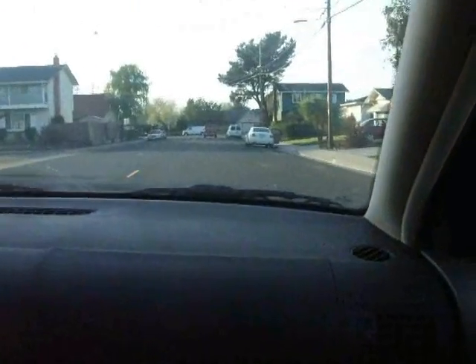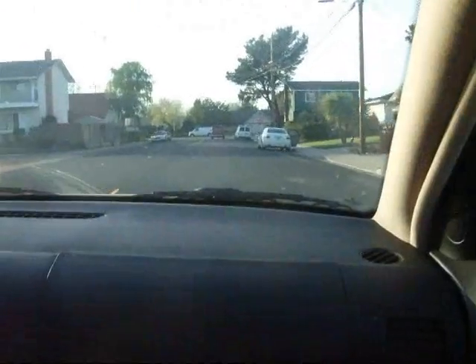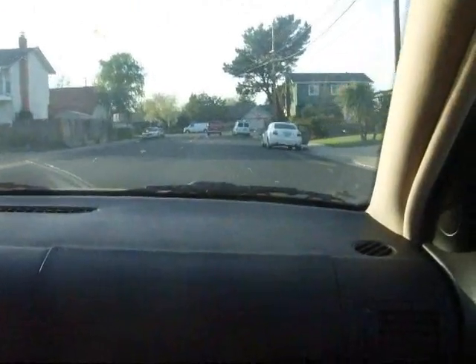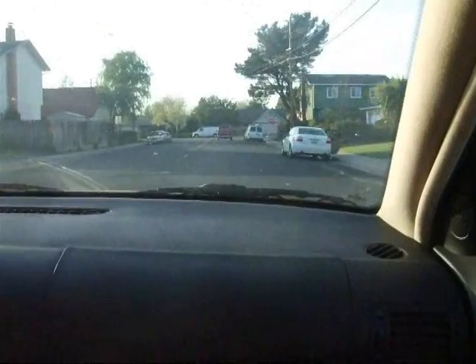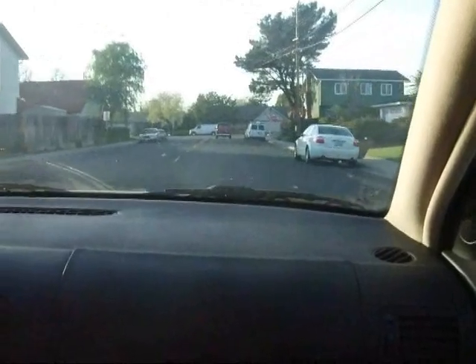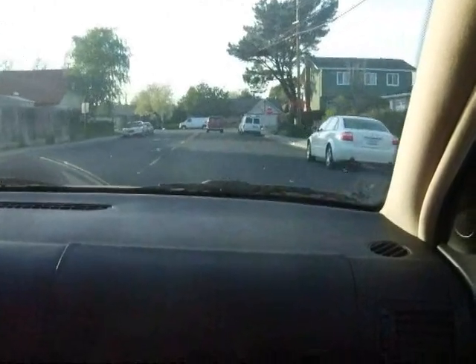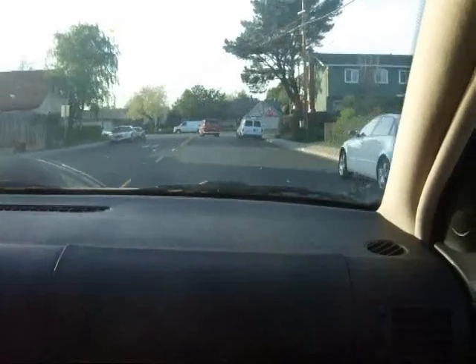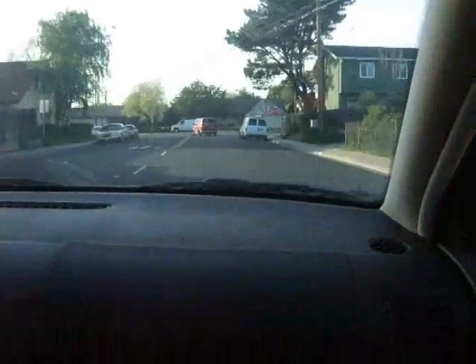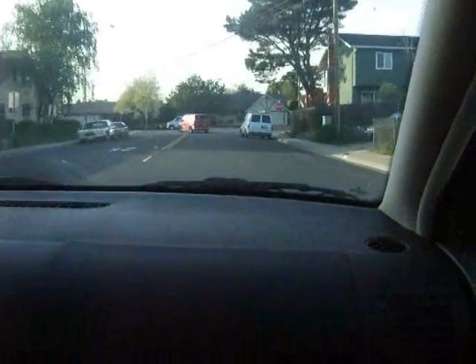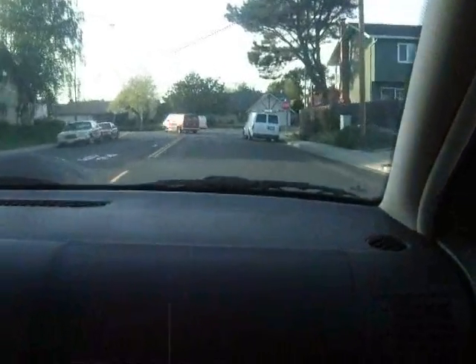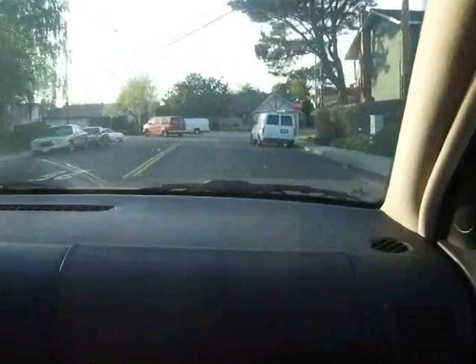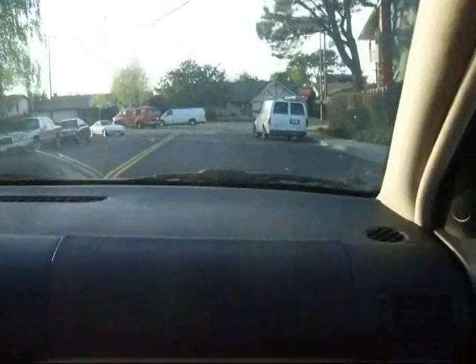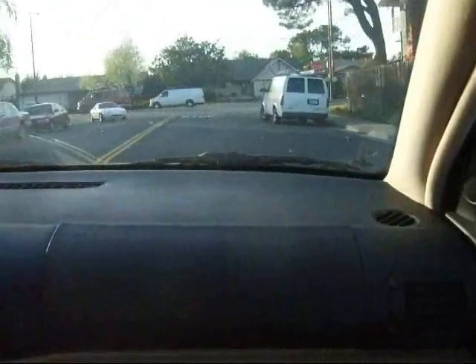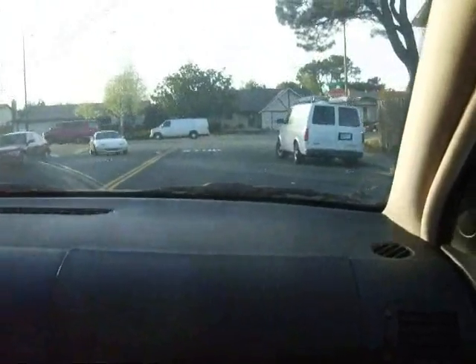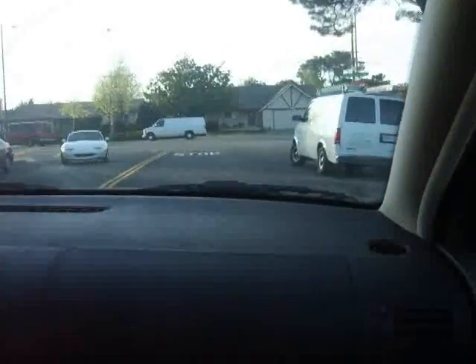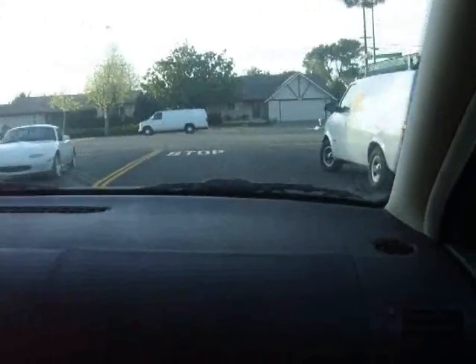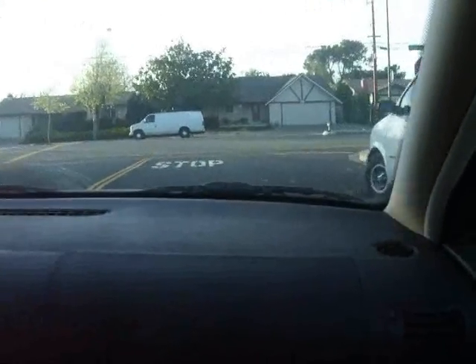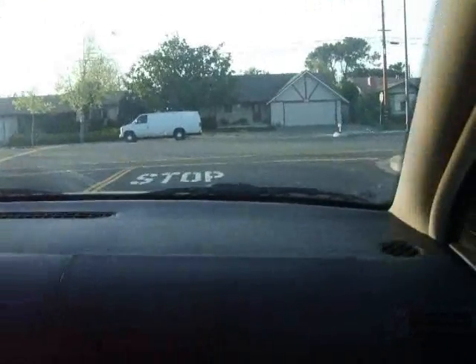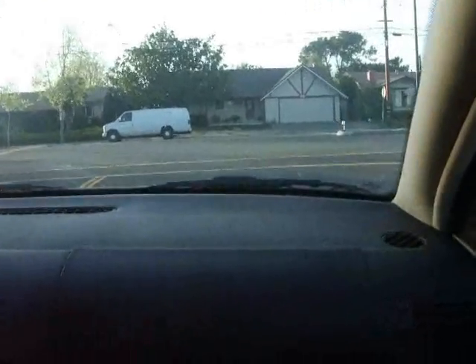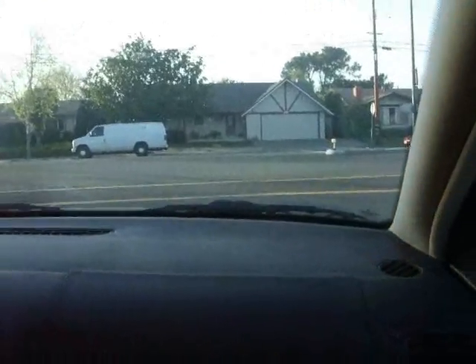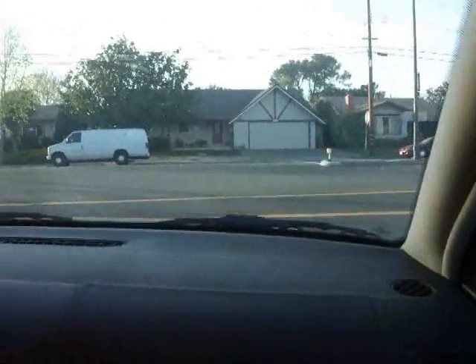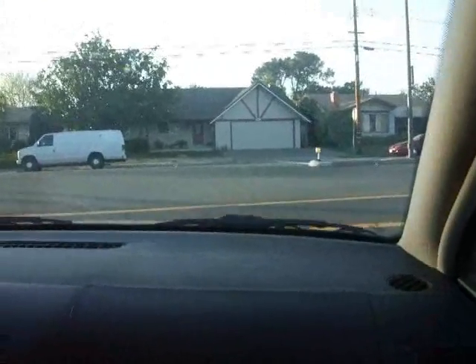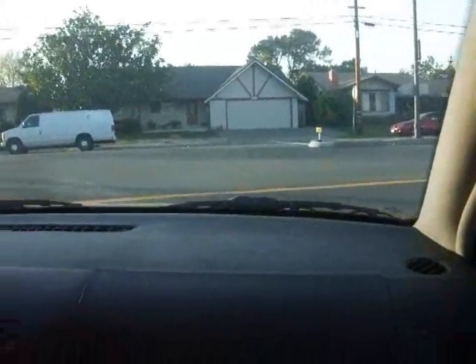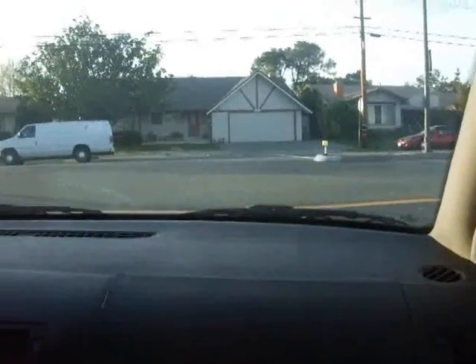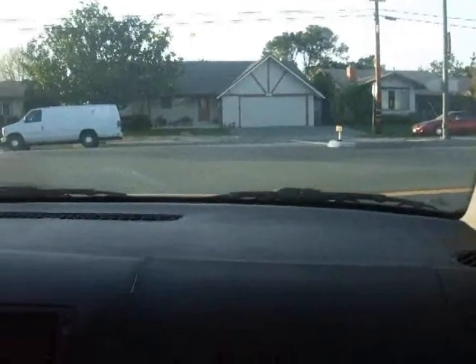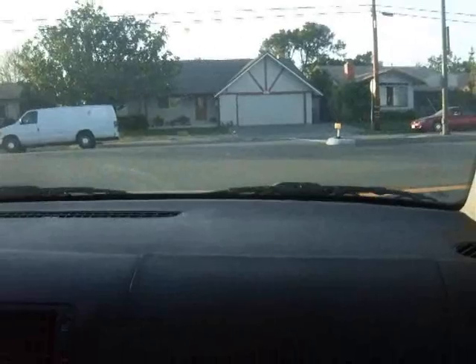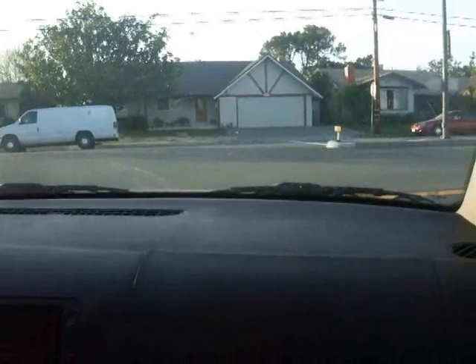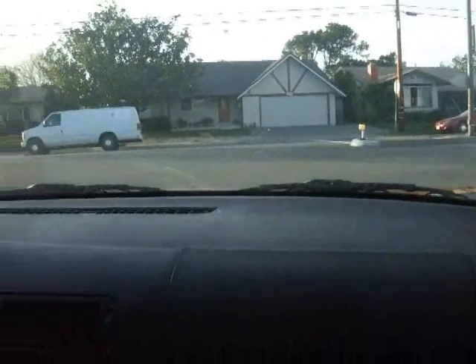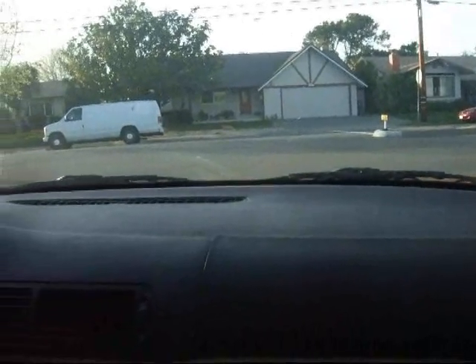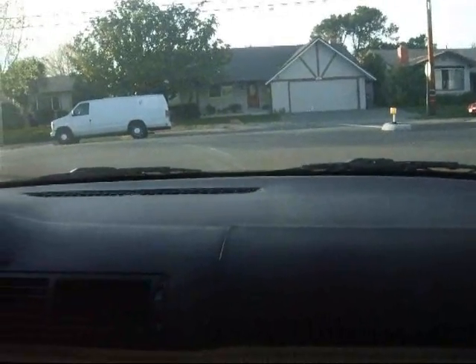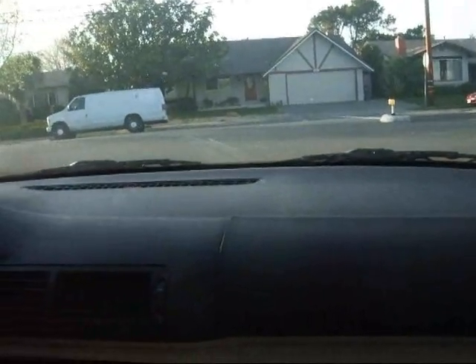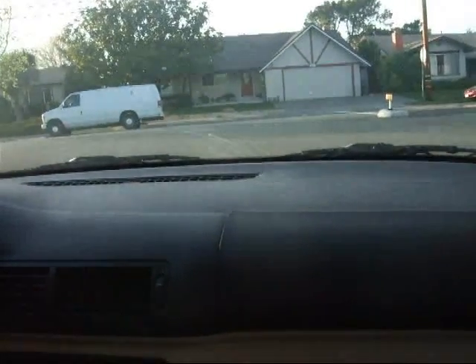It accelerates like a regular car — I can probably accelerate faster than I normally would. And I don't even have to hit the brake at all; the regen brake brings me all the way down to zero speed.